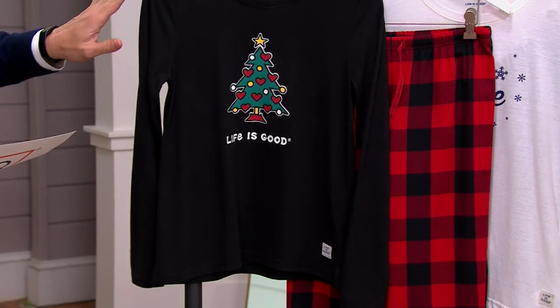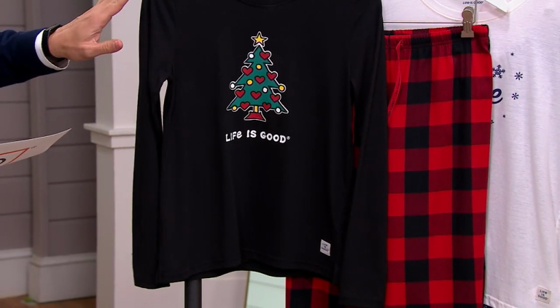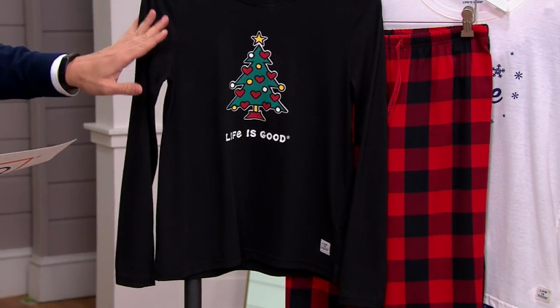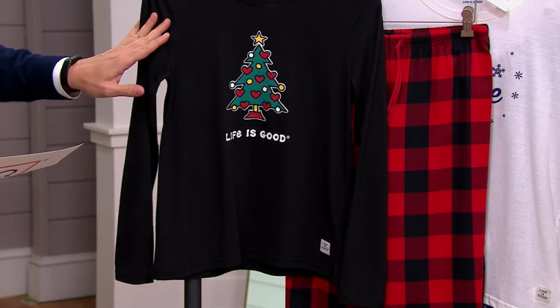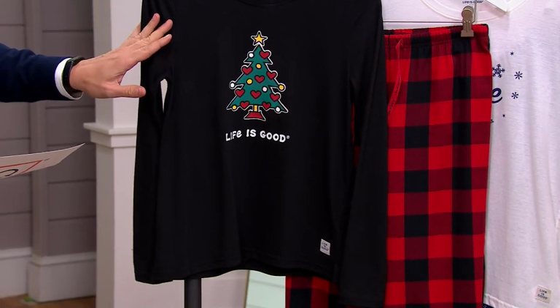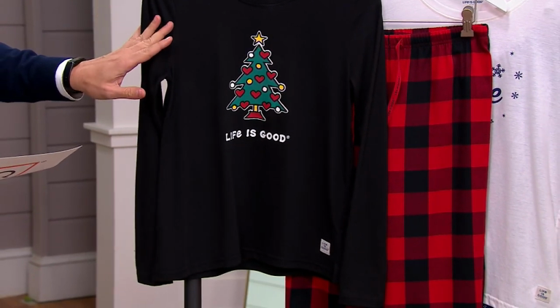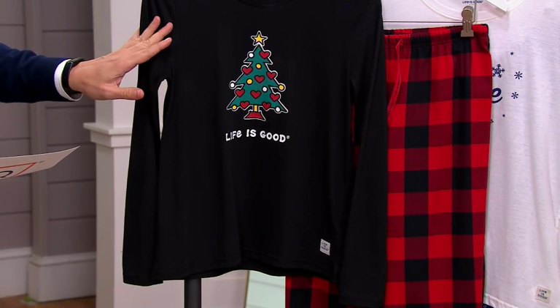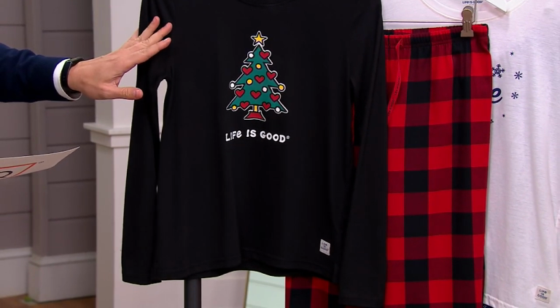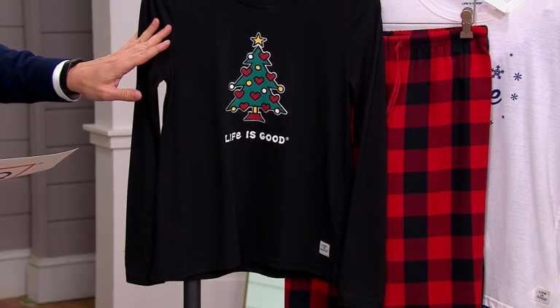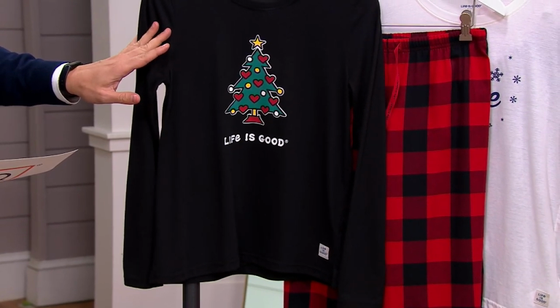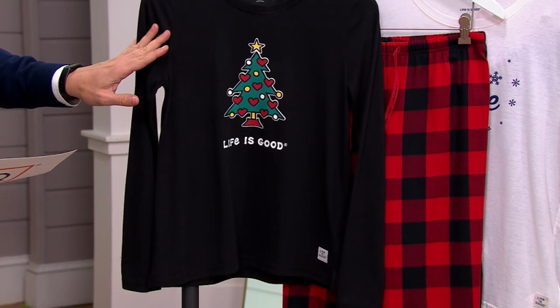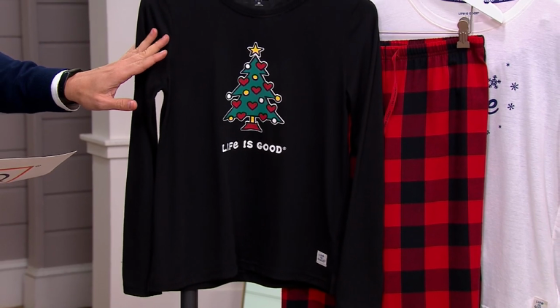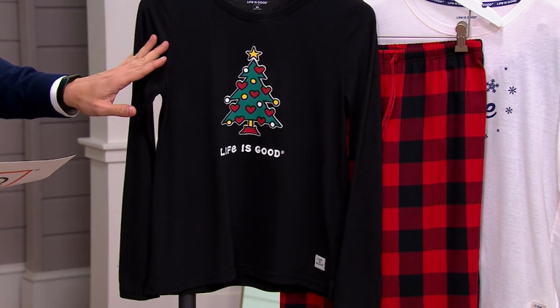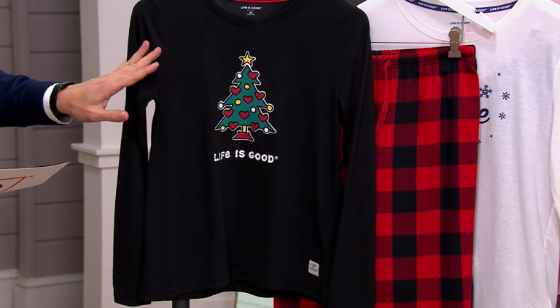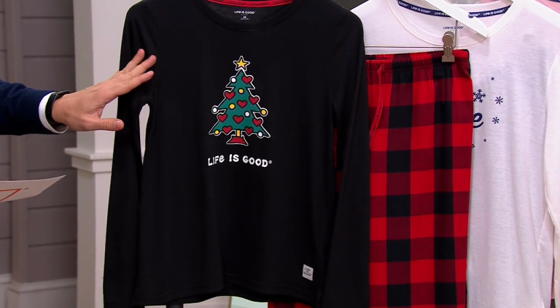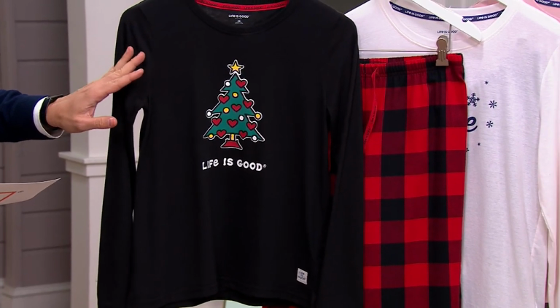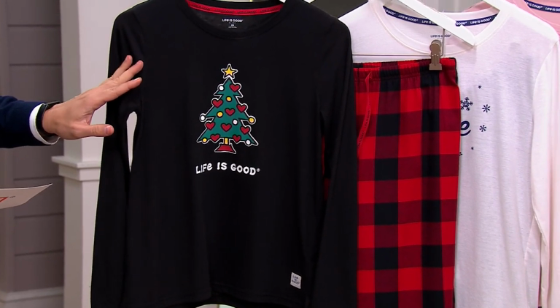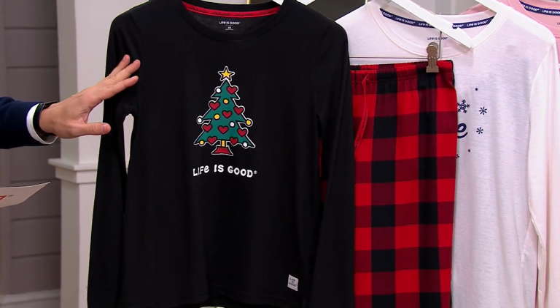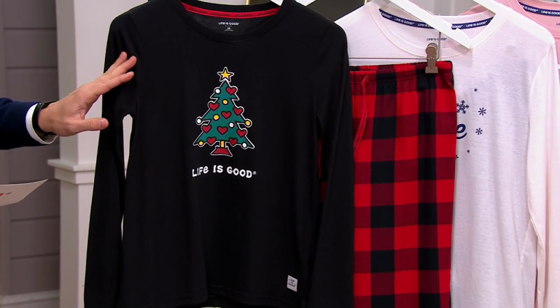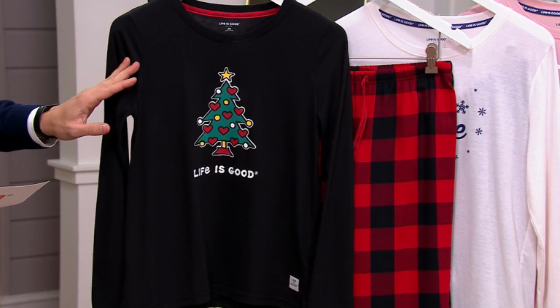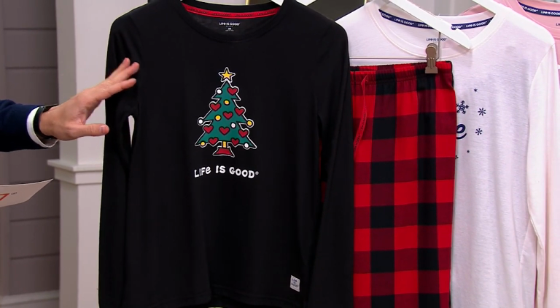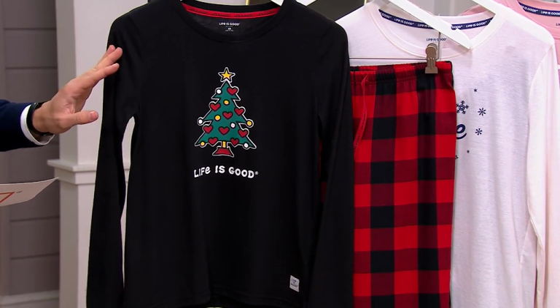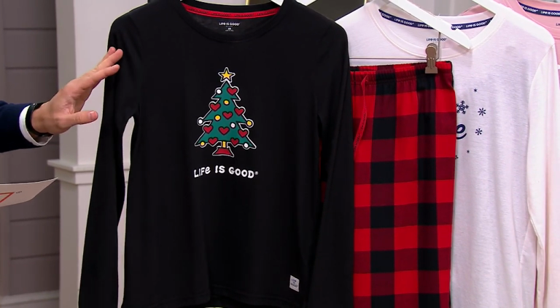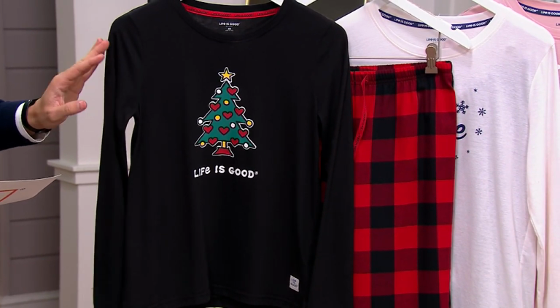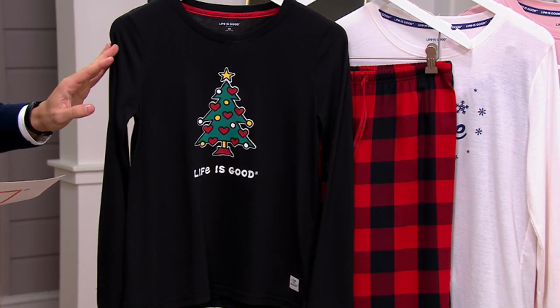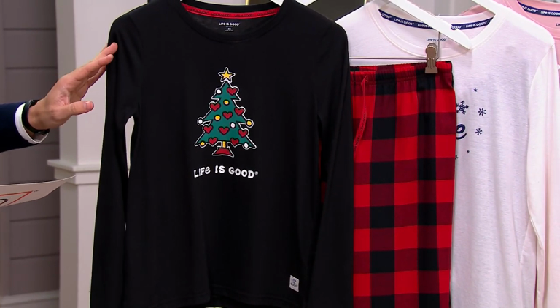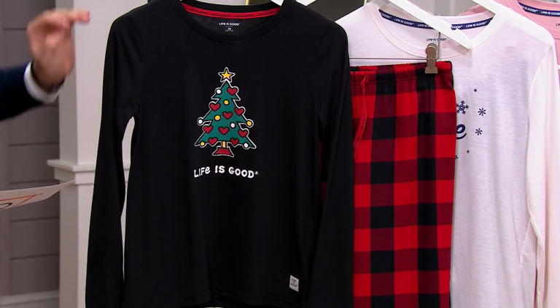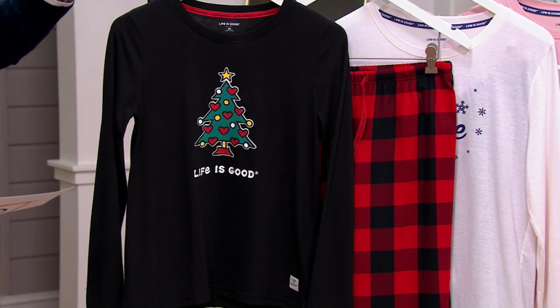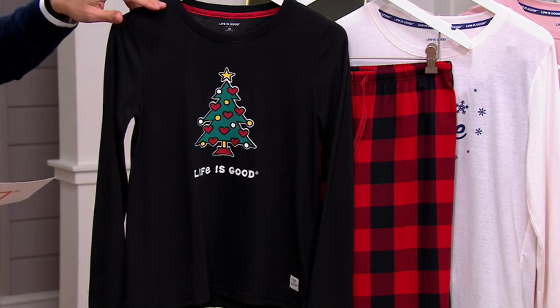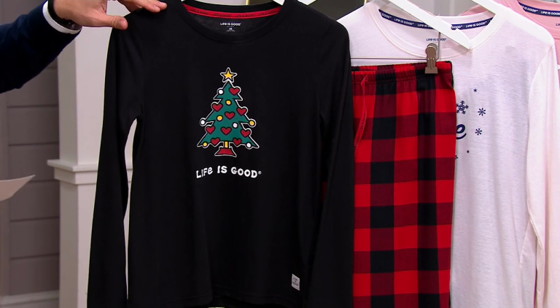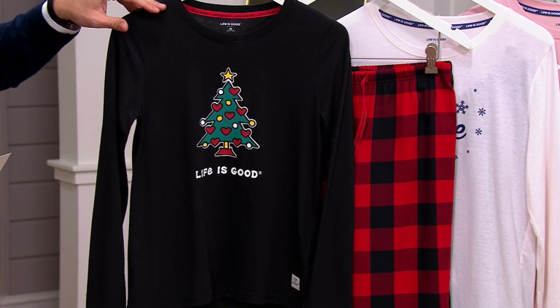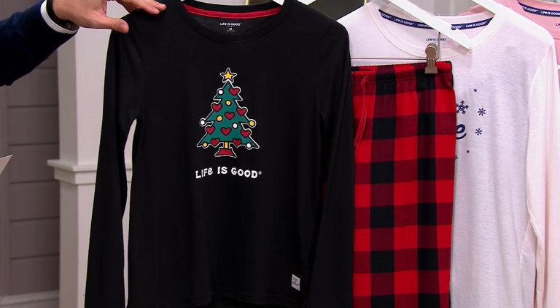These would be great as pajamas for the entire family for pictures. Extra Small through 3X are available, and it's Life is Good sizing — so it's brick and mortar sizing. We'll talk to you about the choices.